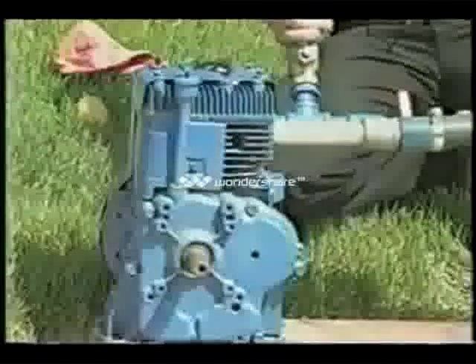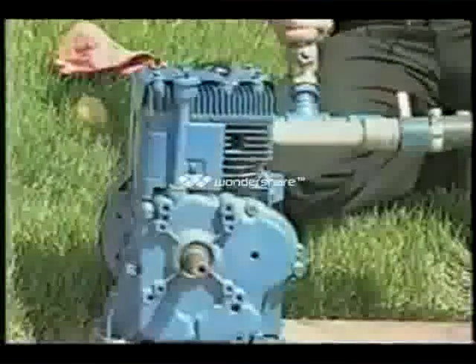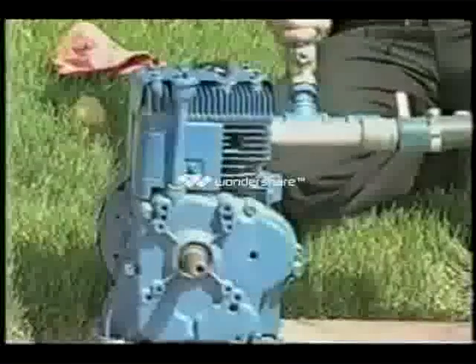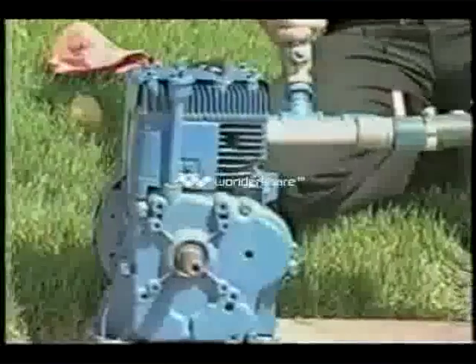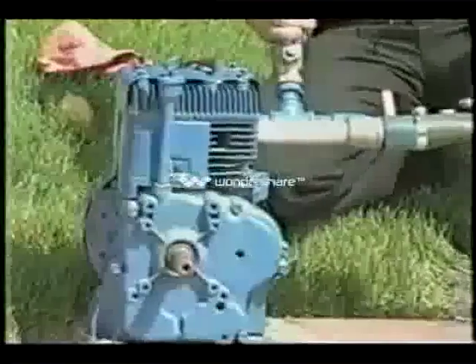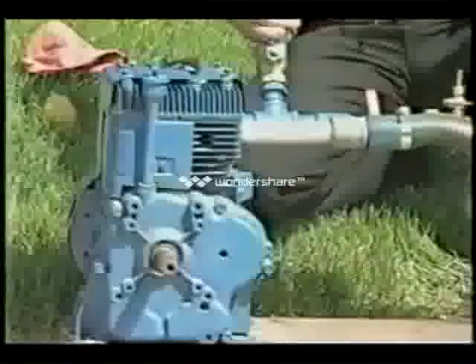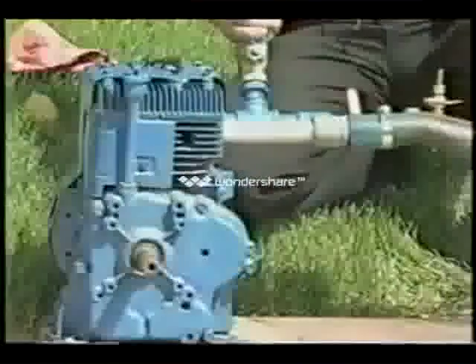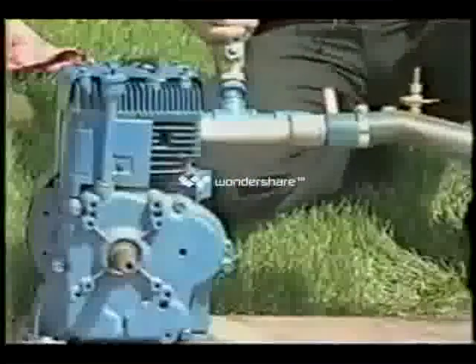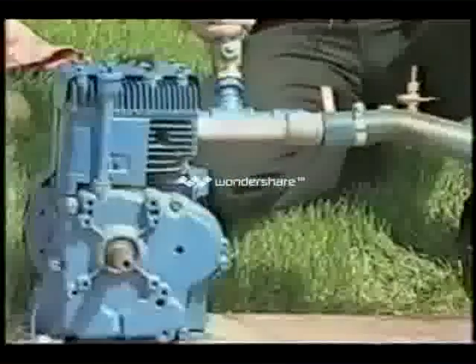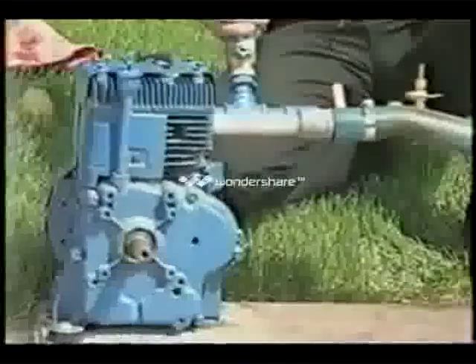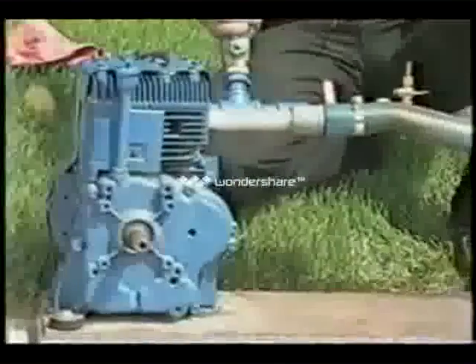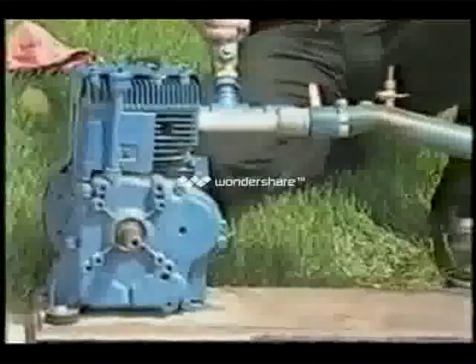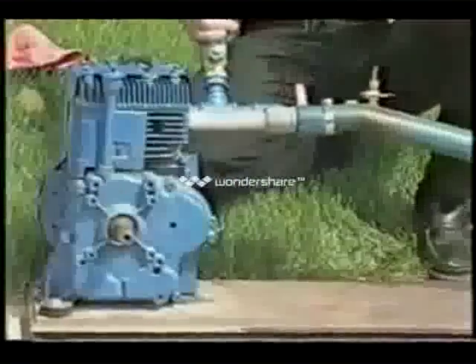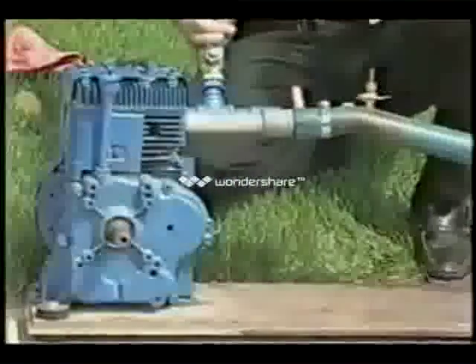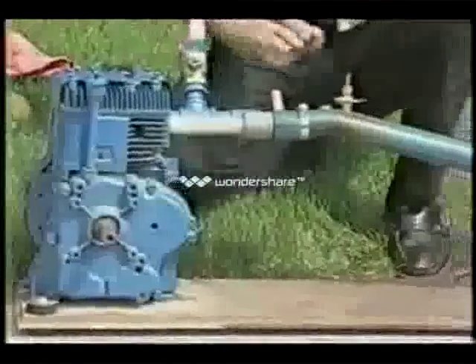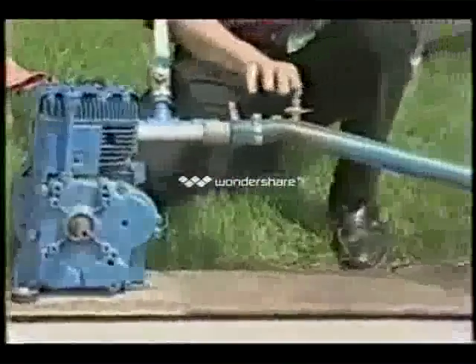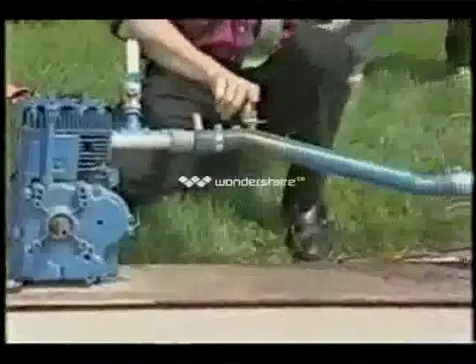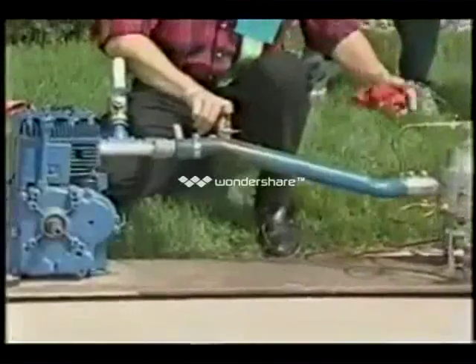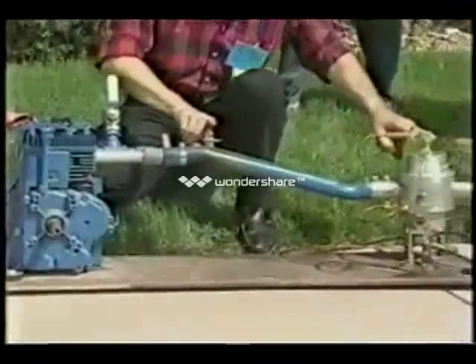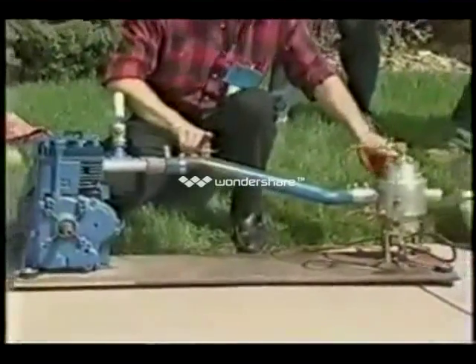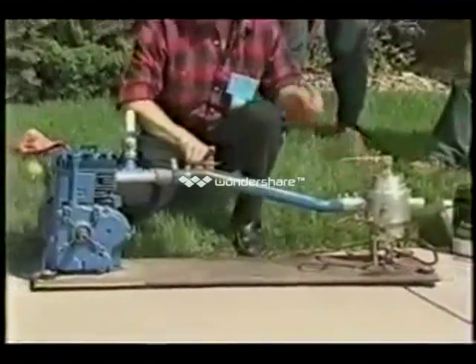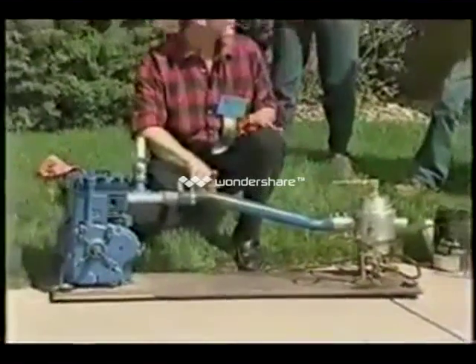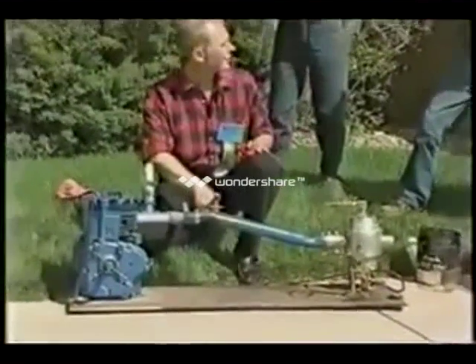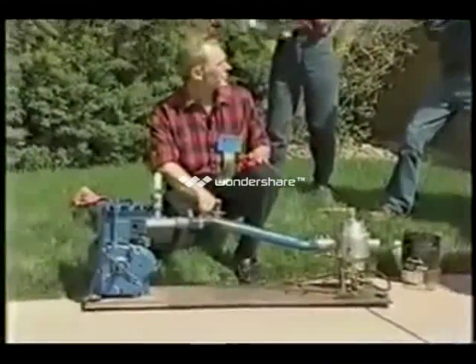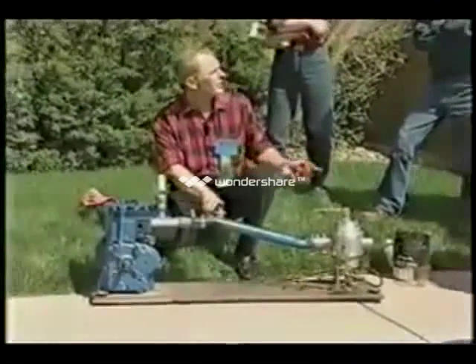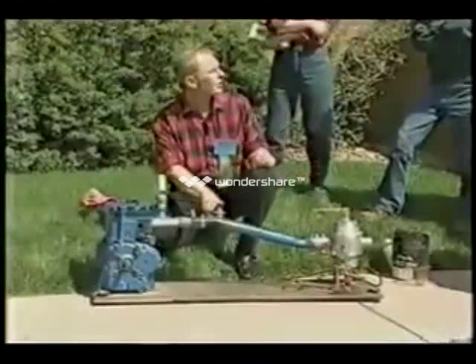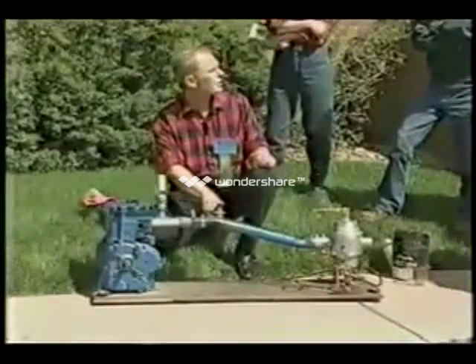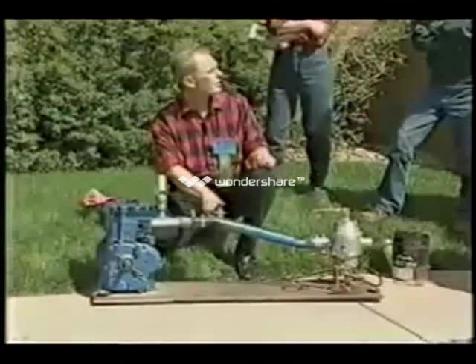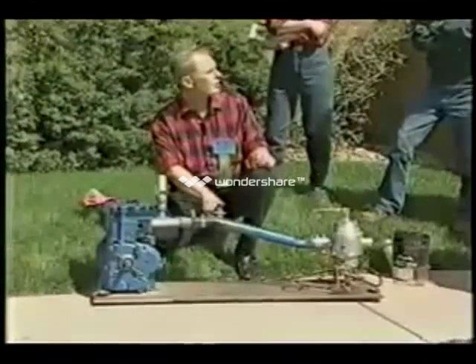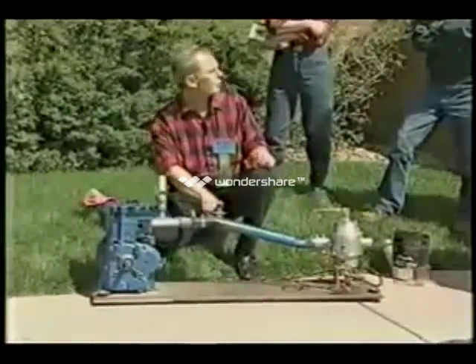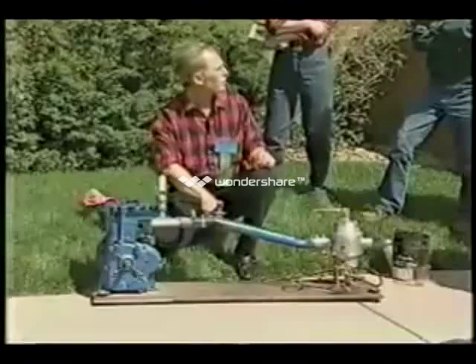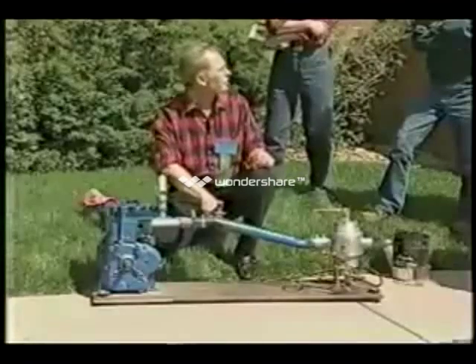I wouldn't say vanishes. I would say transmuted into some other substance, a lighter element, because we have an abundance of lighter elements here that are not explained from down here. But during the heat process, there are molecular changes.